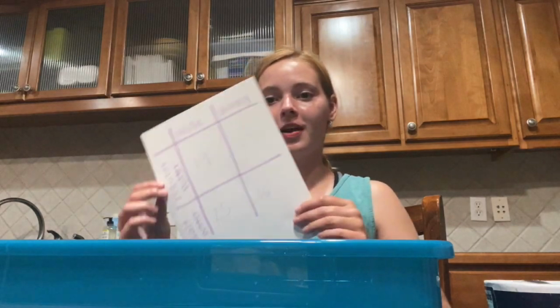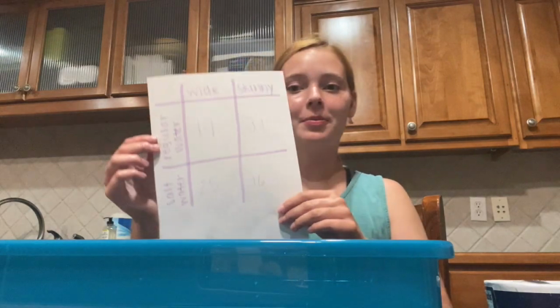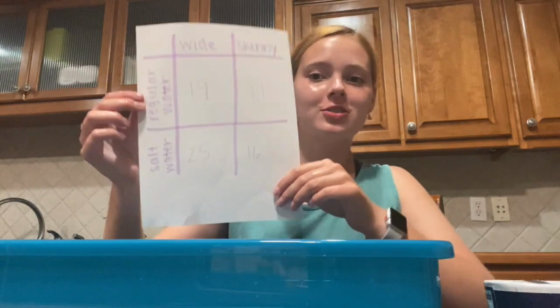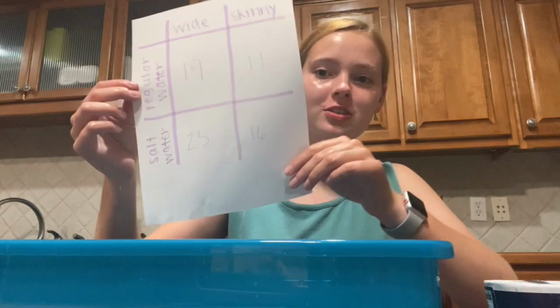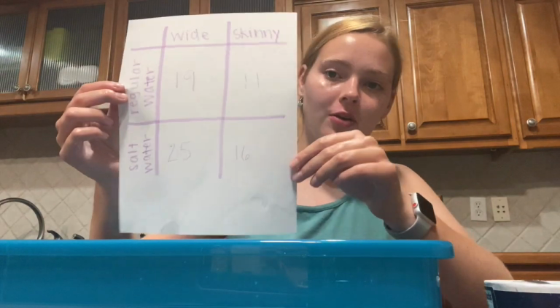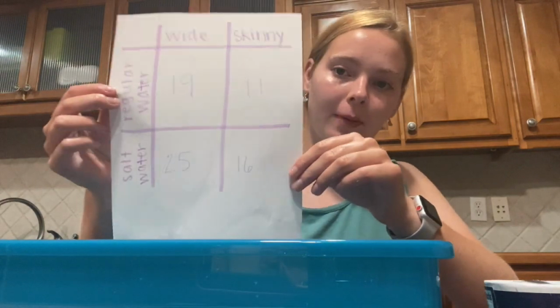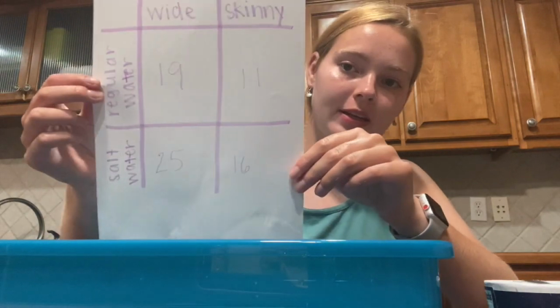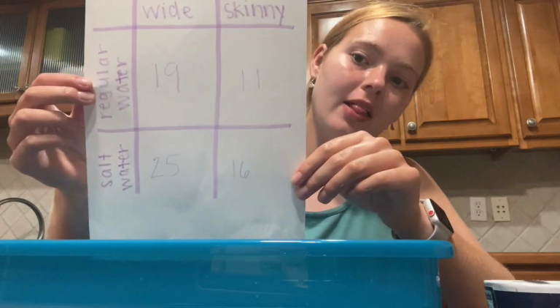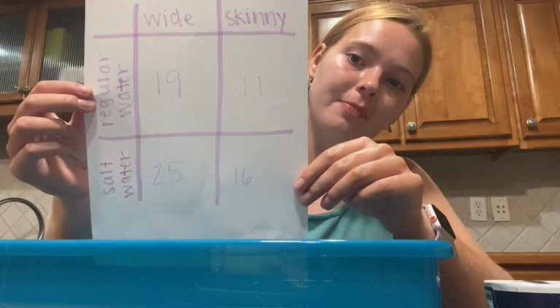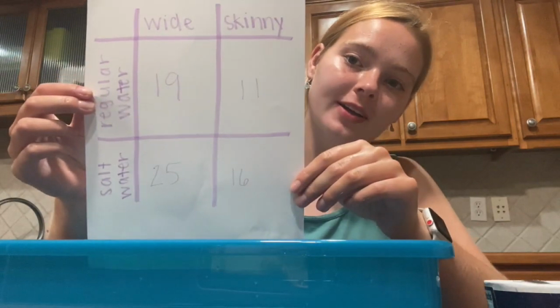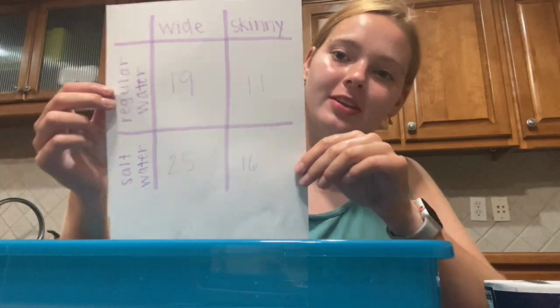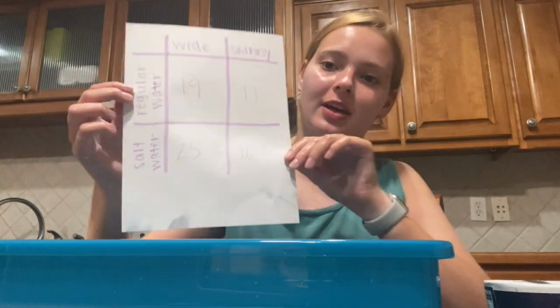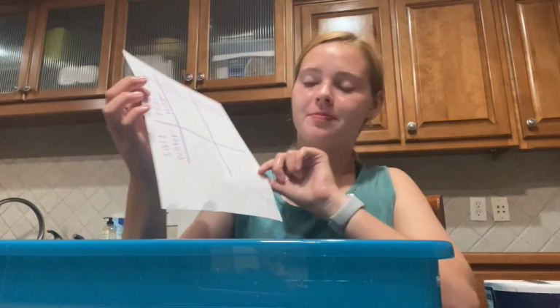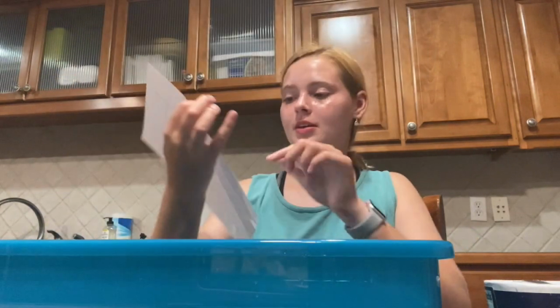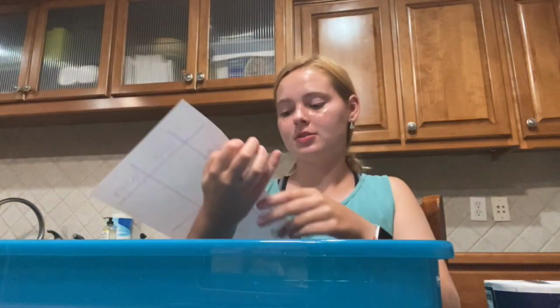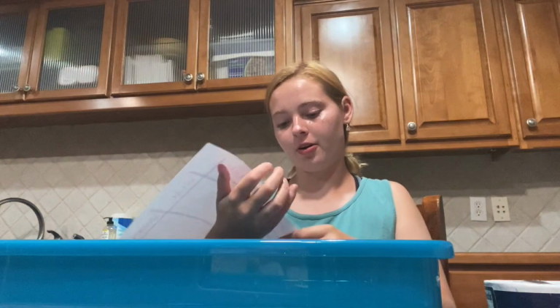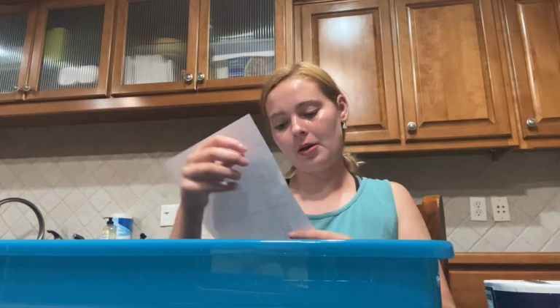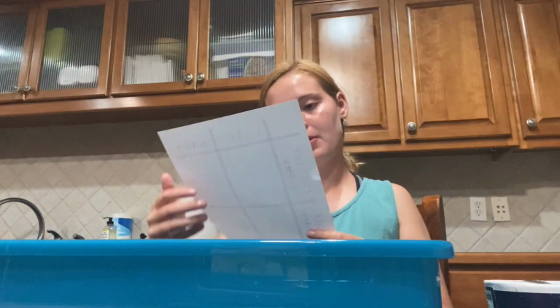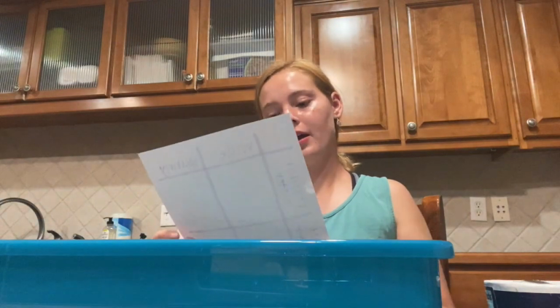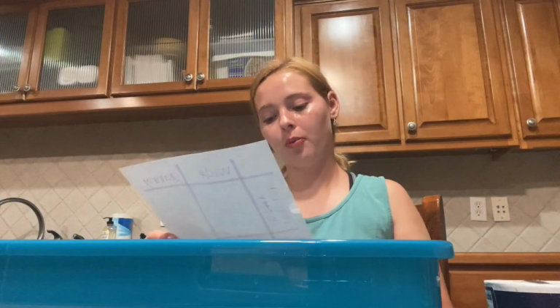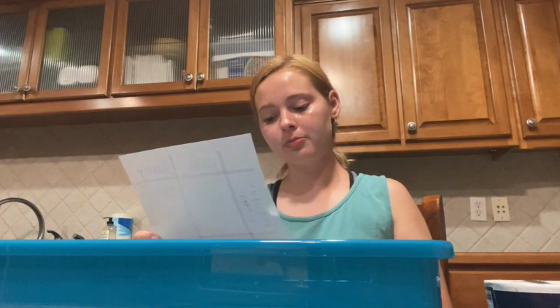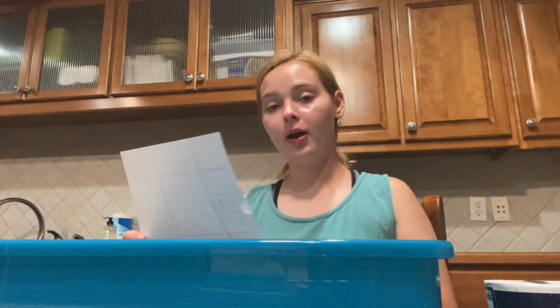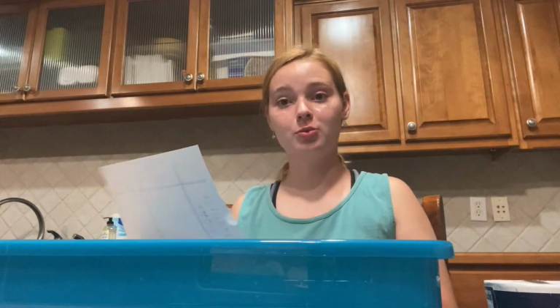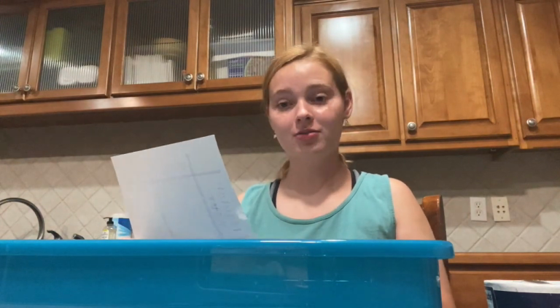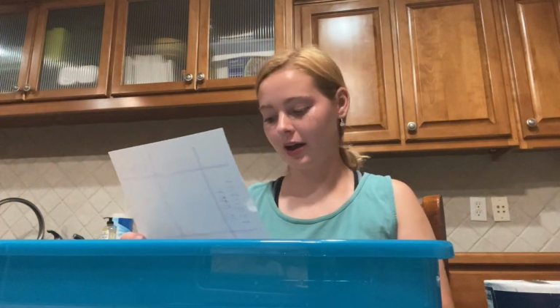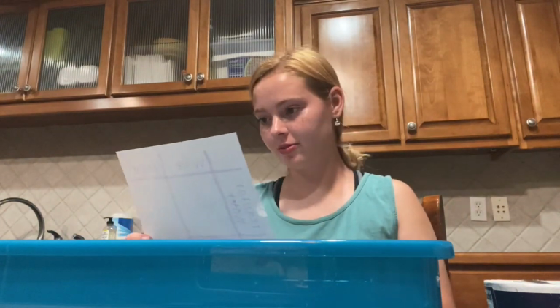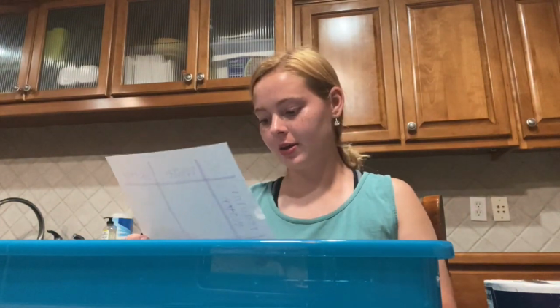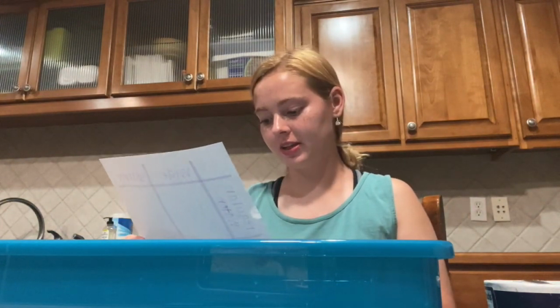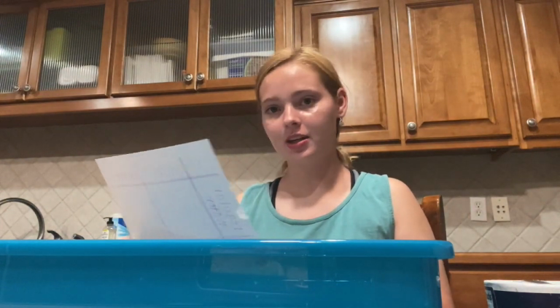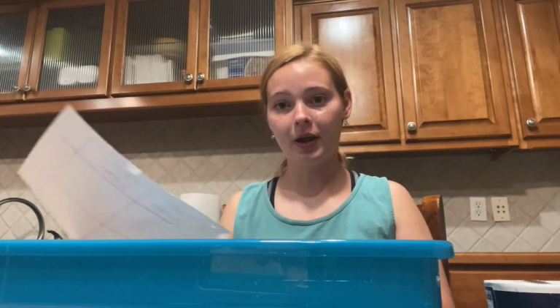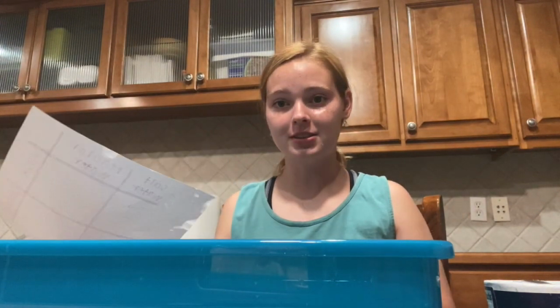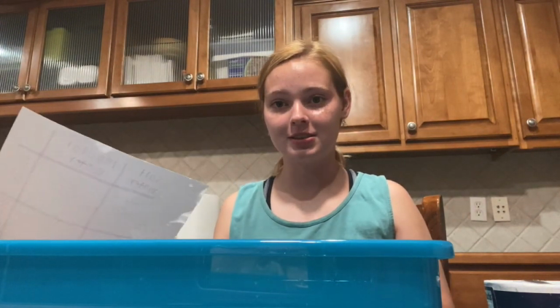So my wide boat held 25 and my skinny boat held 16.